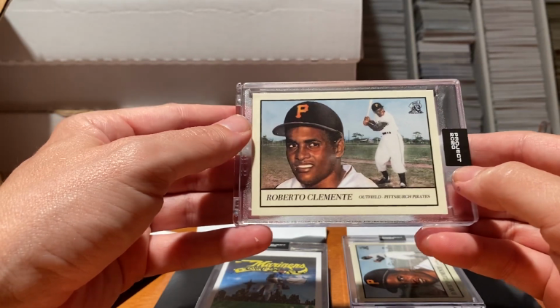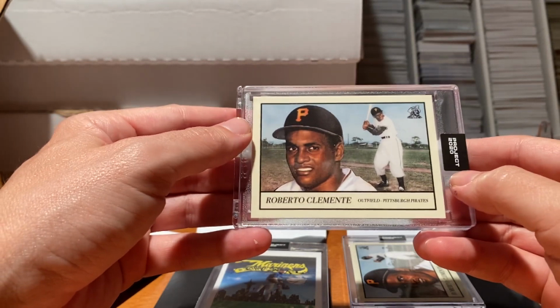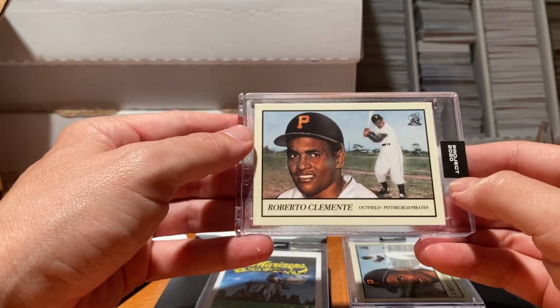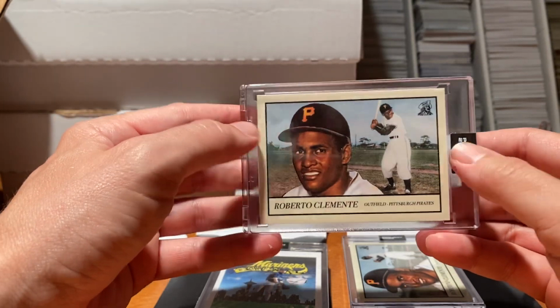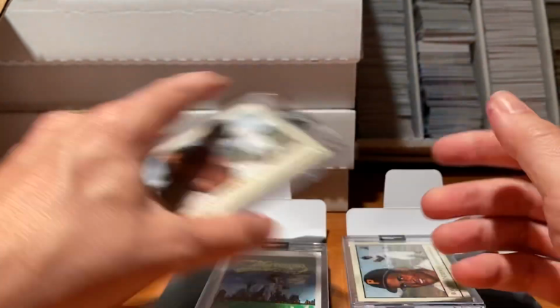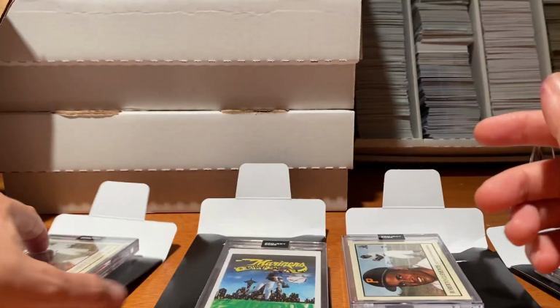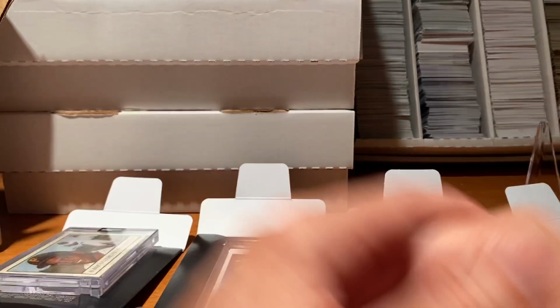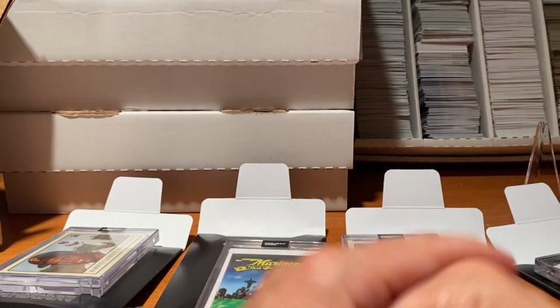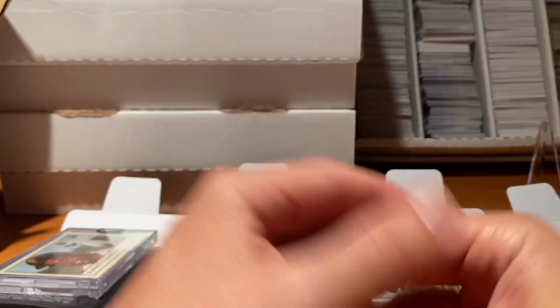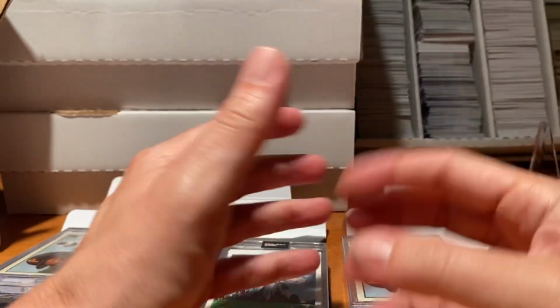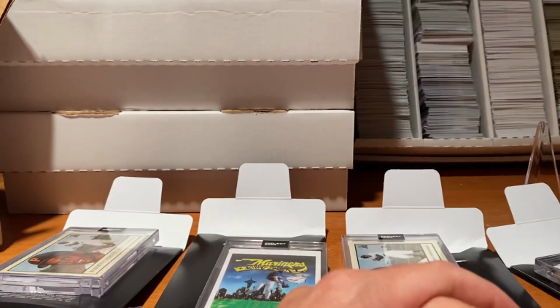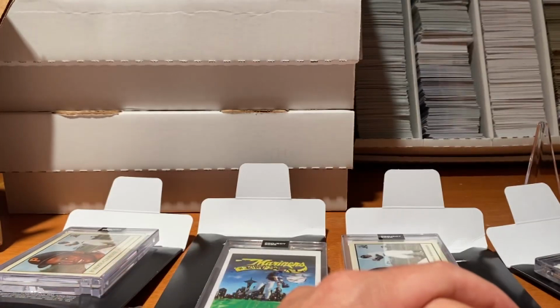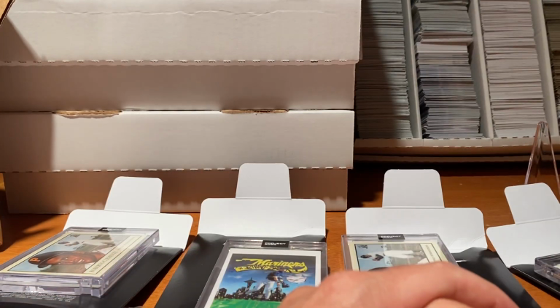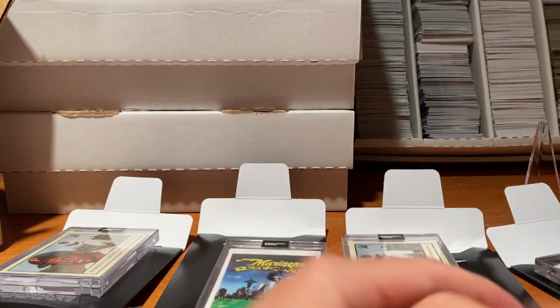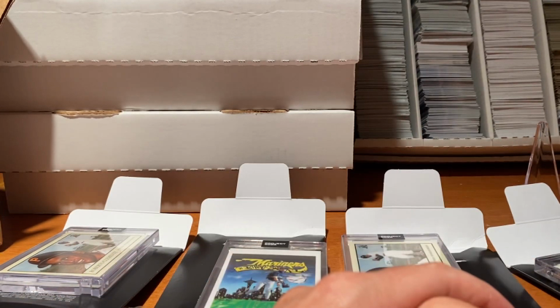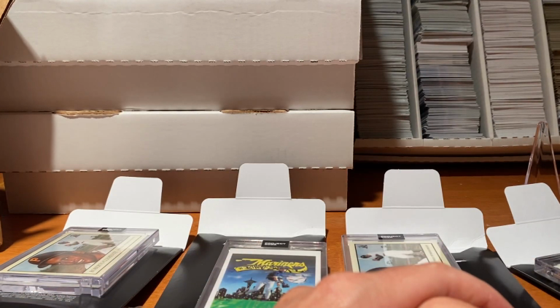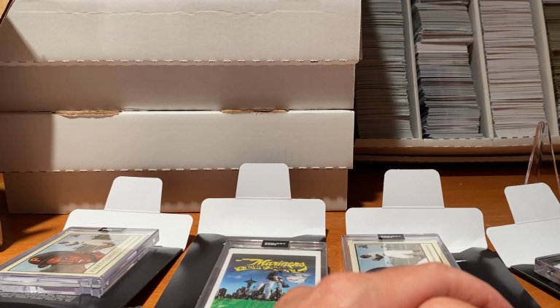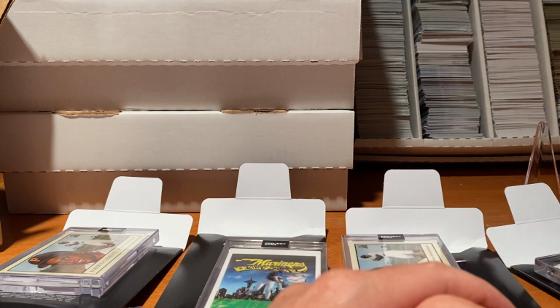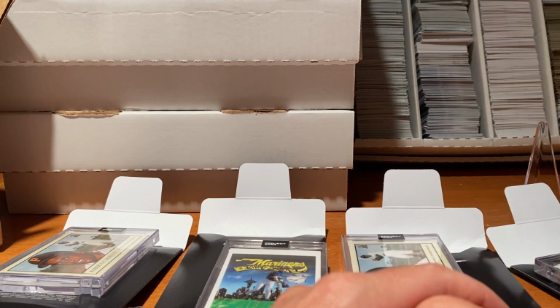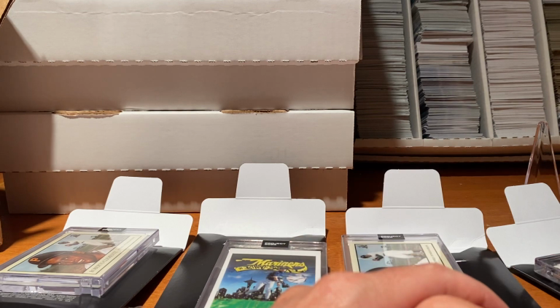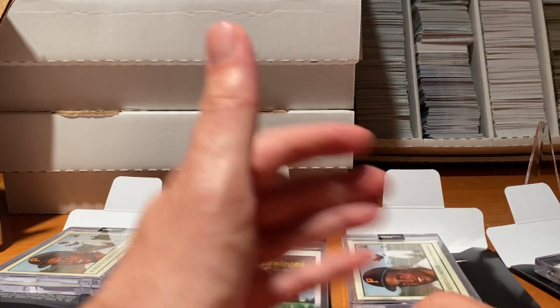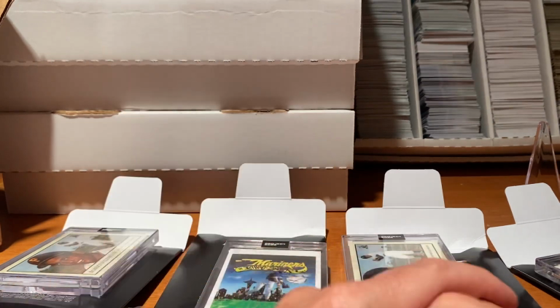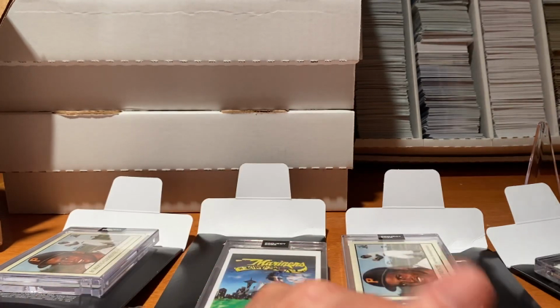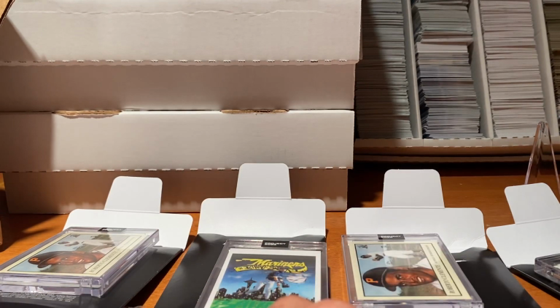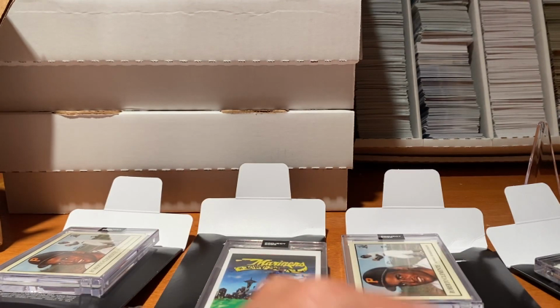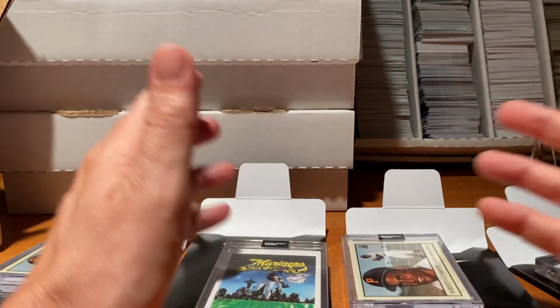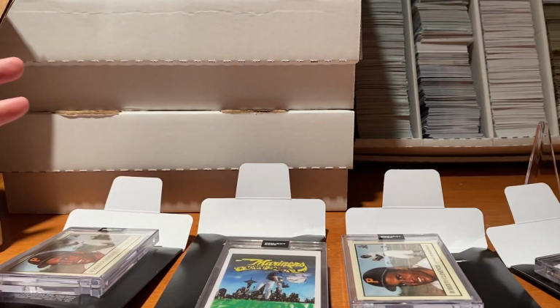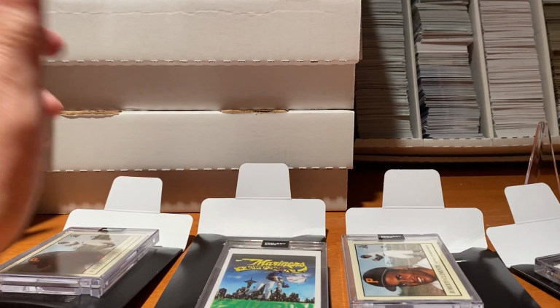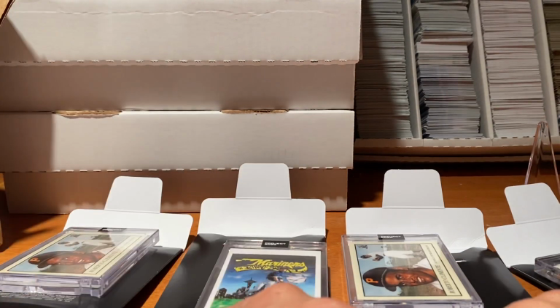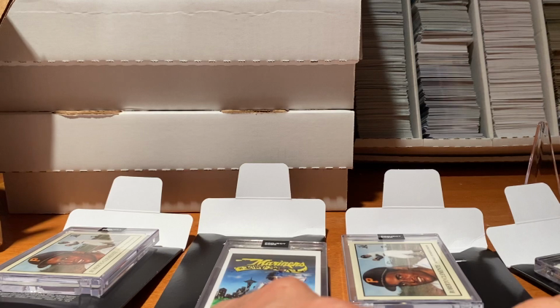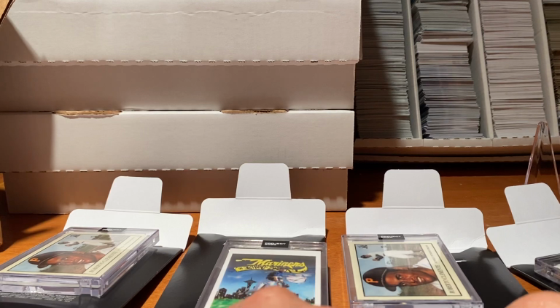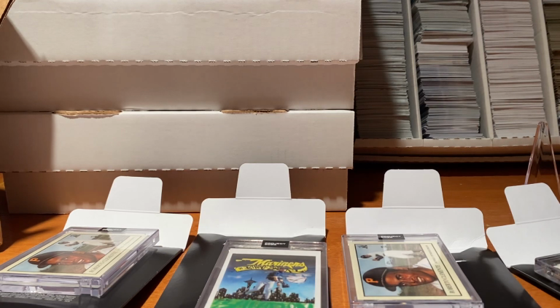Can't wait for the future ones. There are a couple other ones coming in — some Derek Jeters, some Don Mattinglys. I'm a big New York fan, so I'm excited to get those. But overall, I'm really happy with these purchases. So, until the next video.